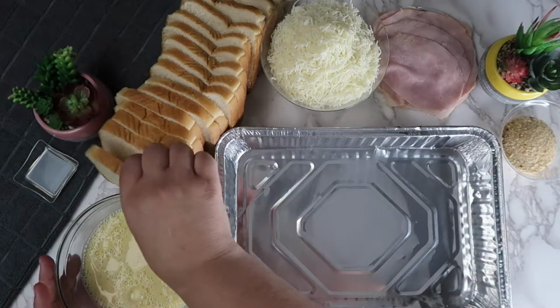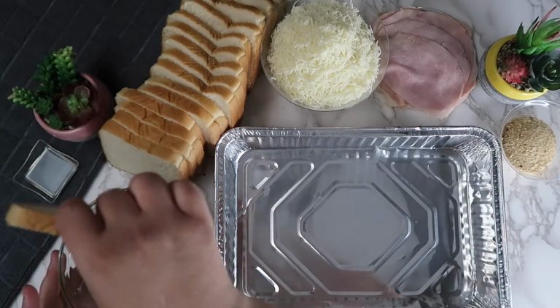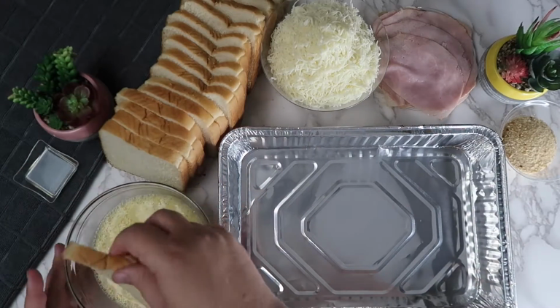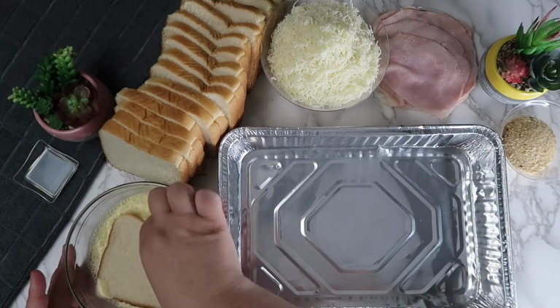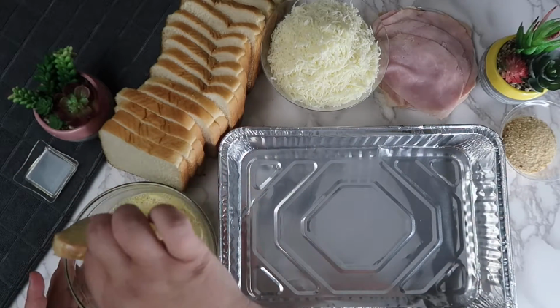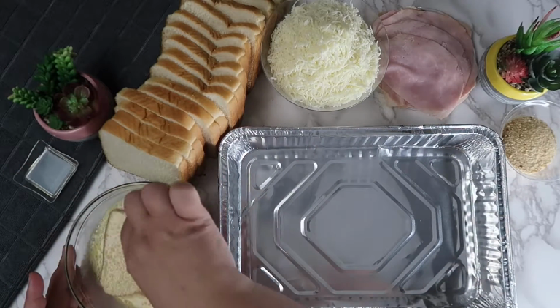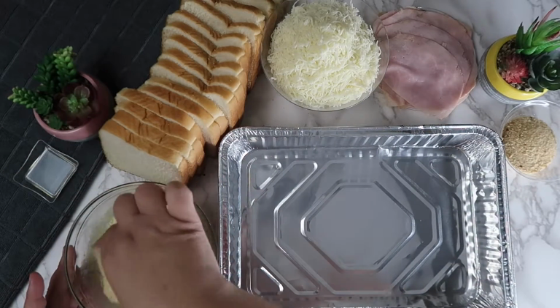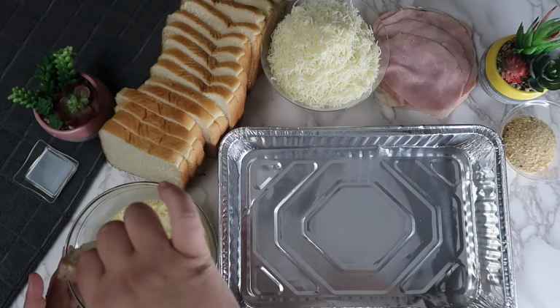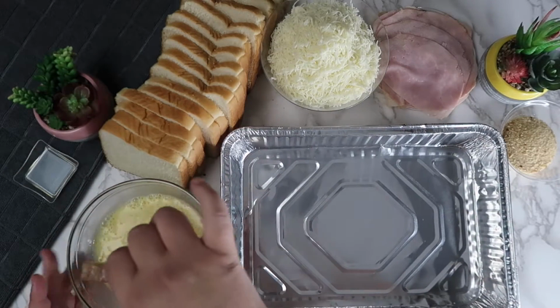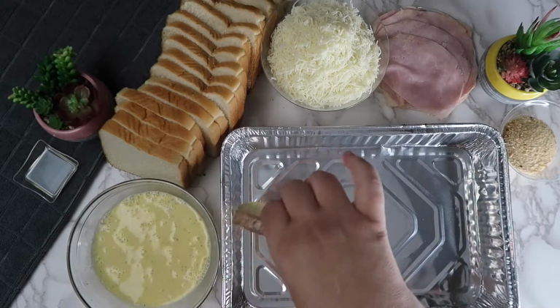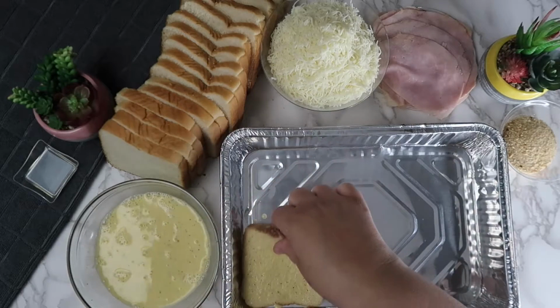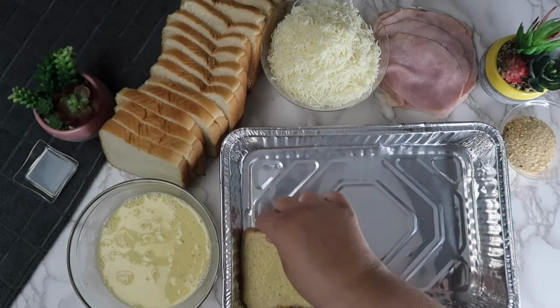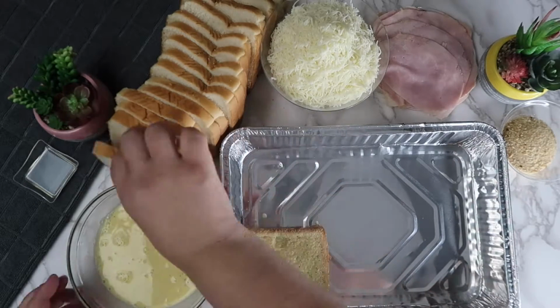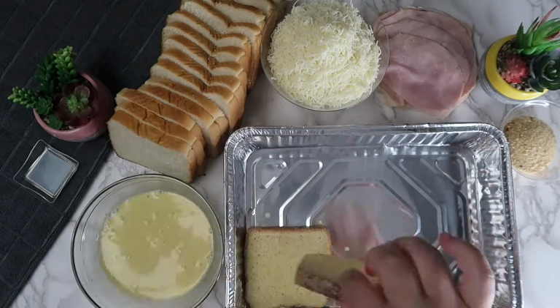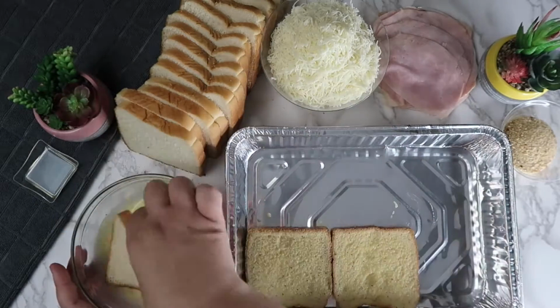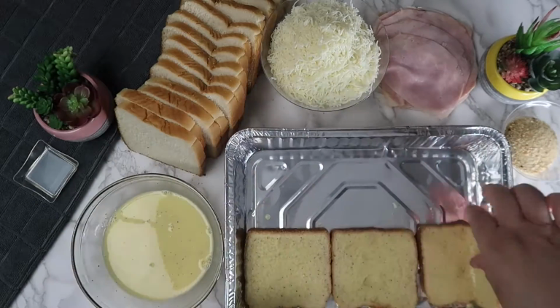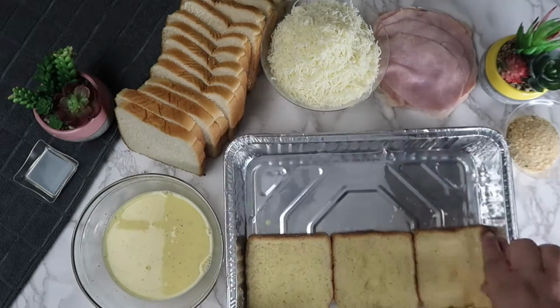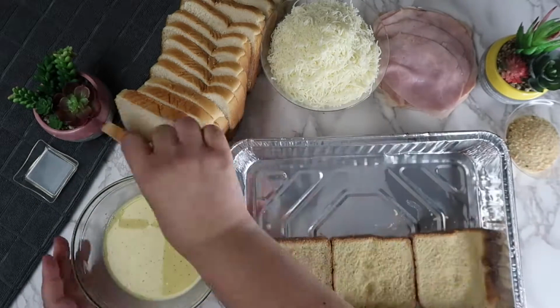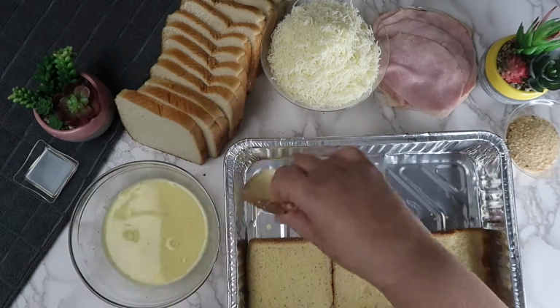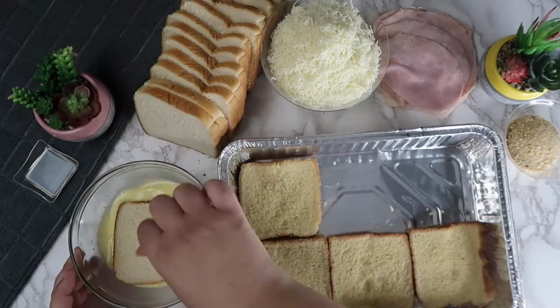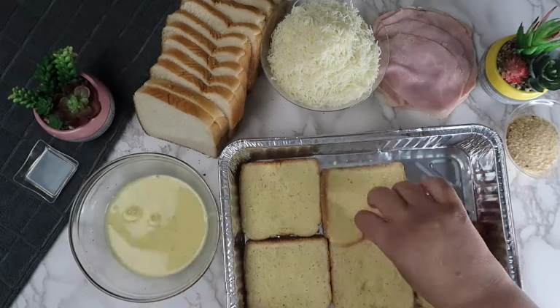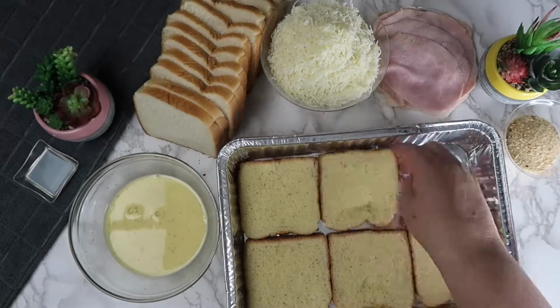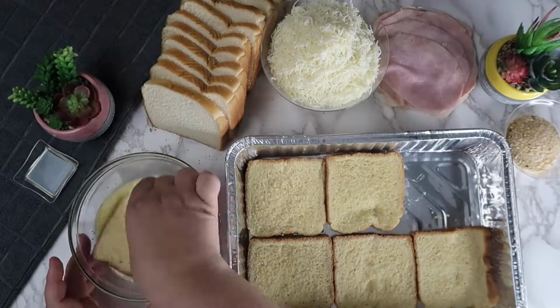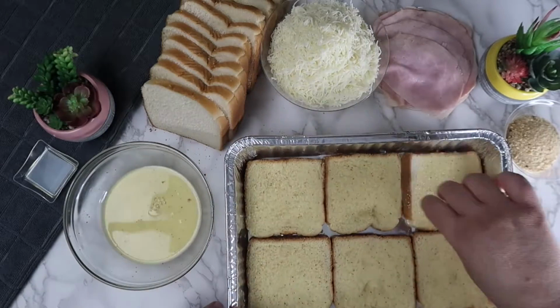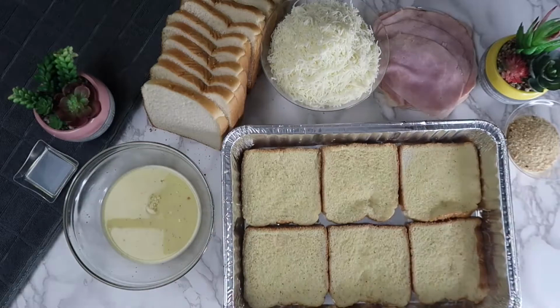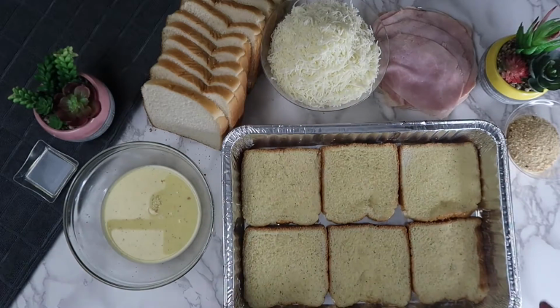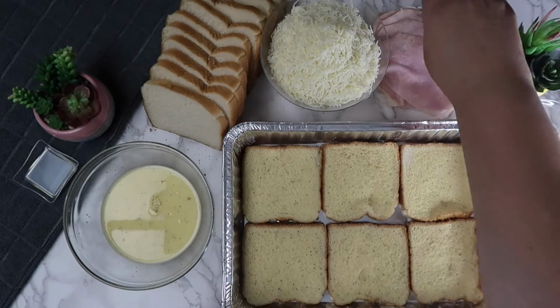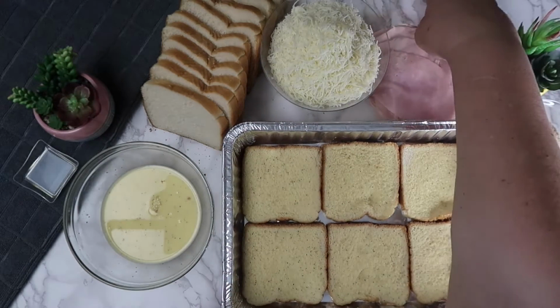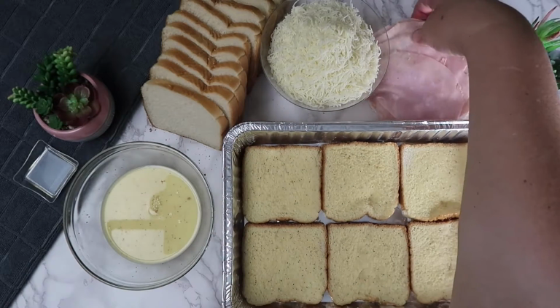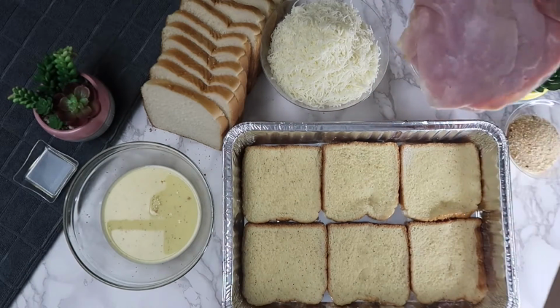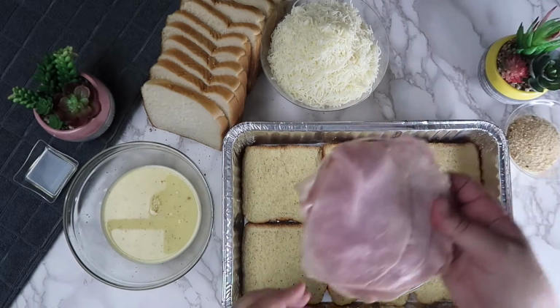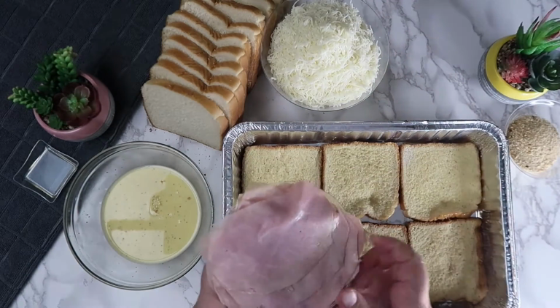We are going to coat each of the bread slices in the egg mixture and place them on the bottom of a baking pan. Then we are going to add a slice of ham on top of each of the bread slices.